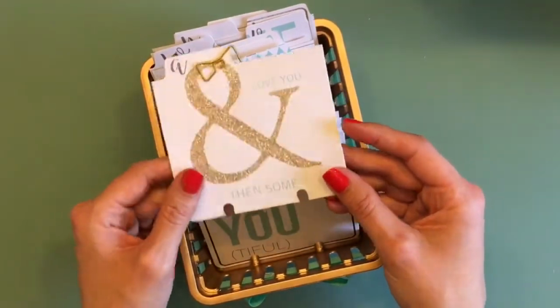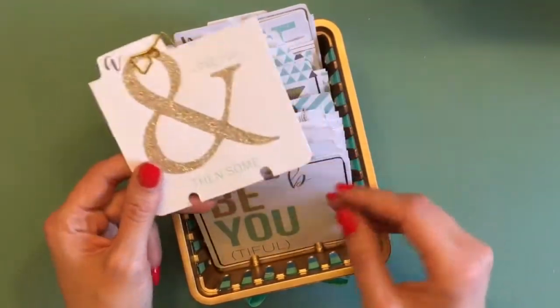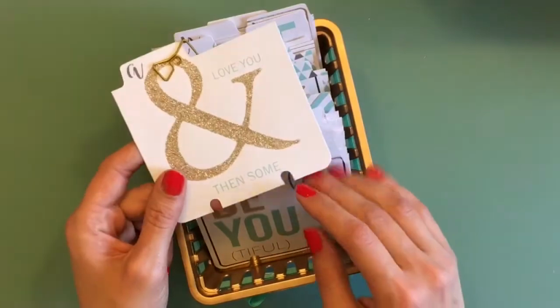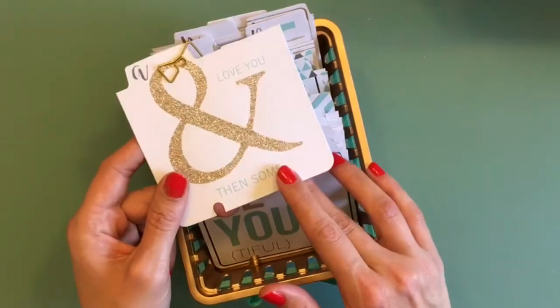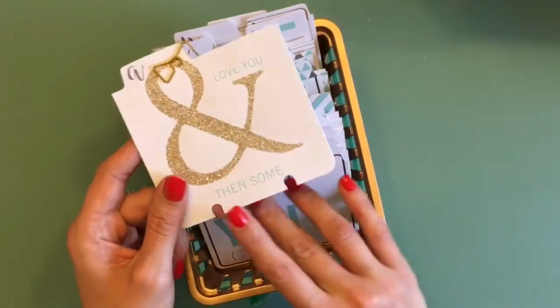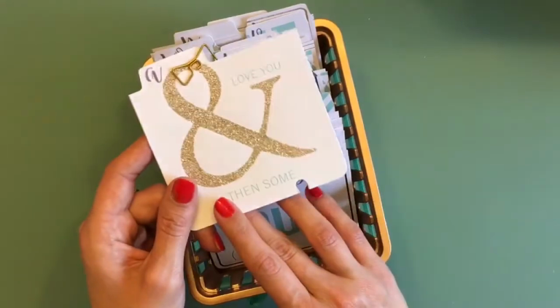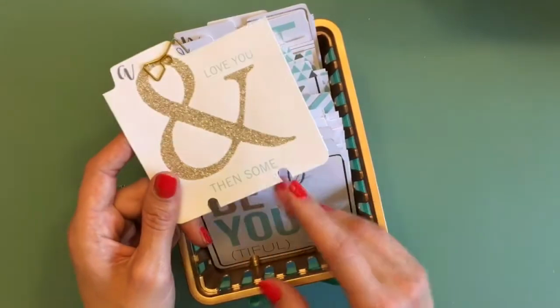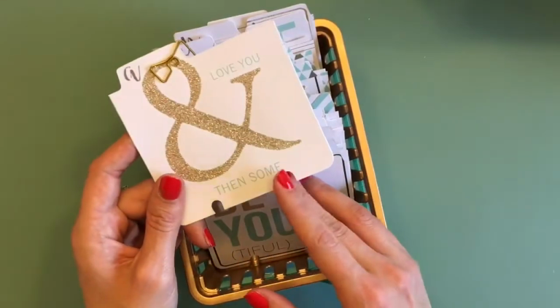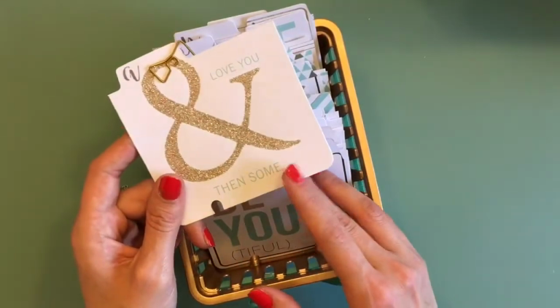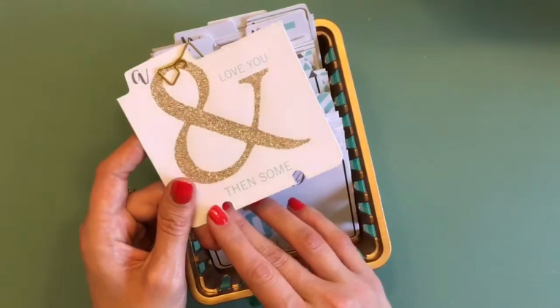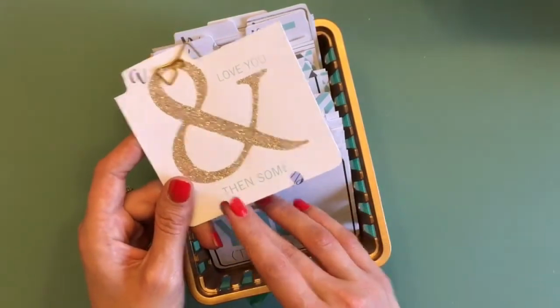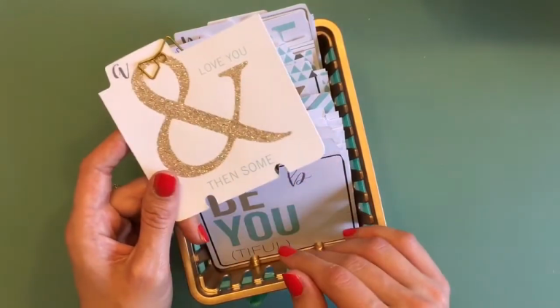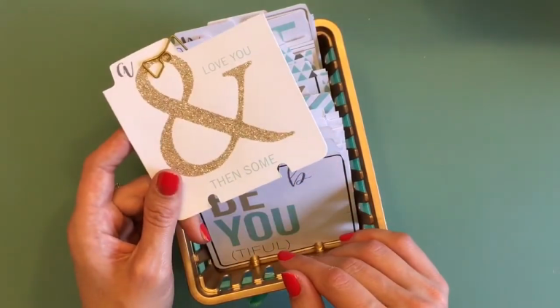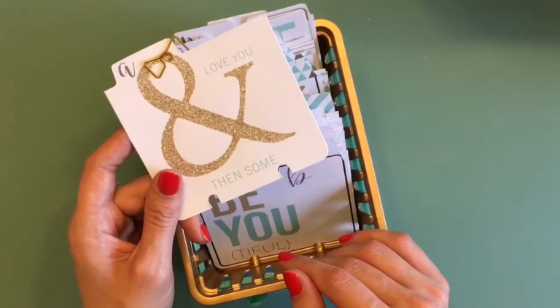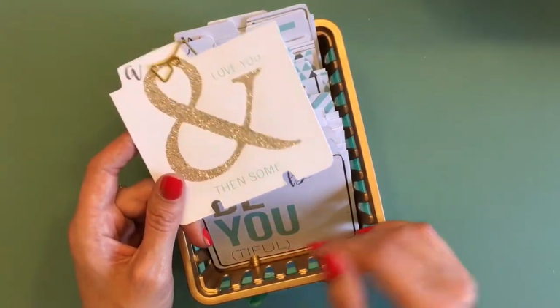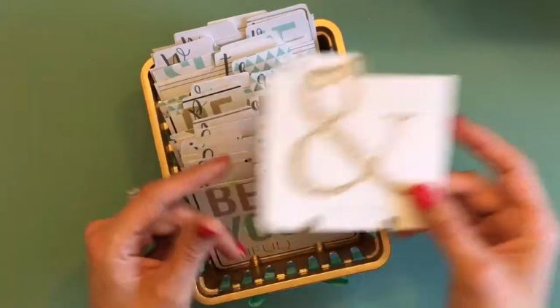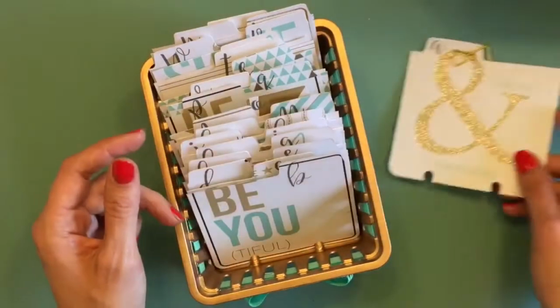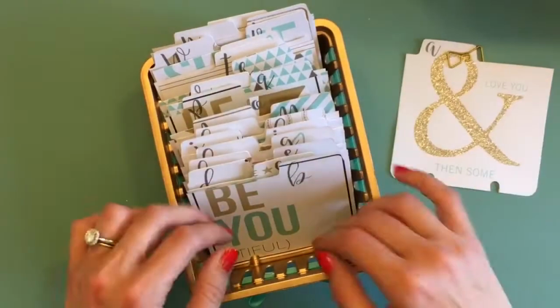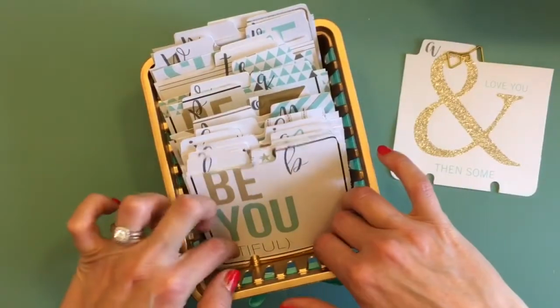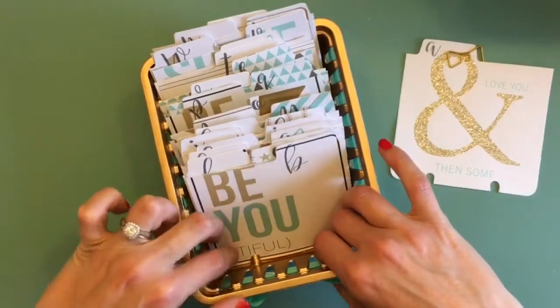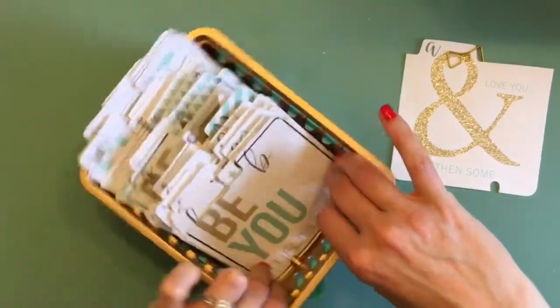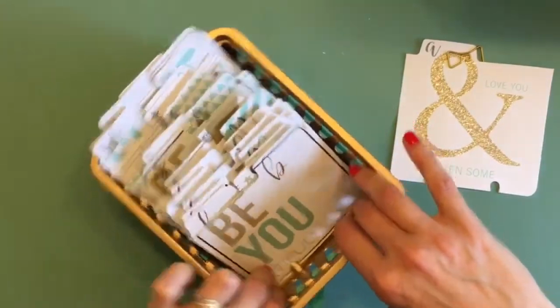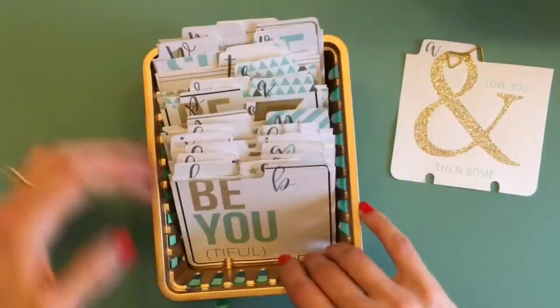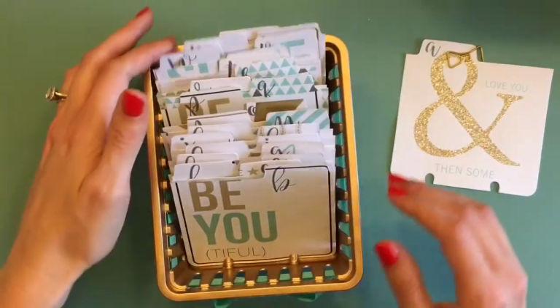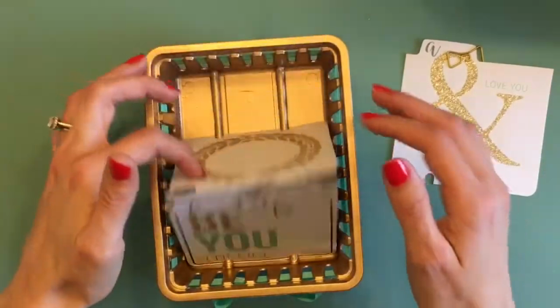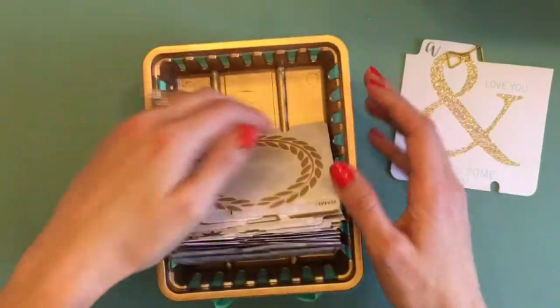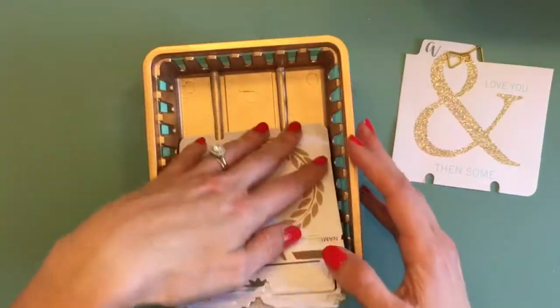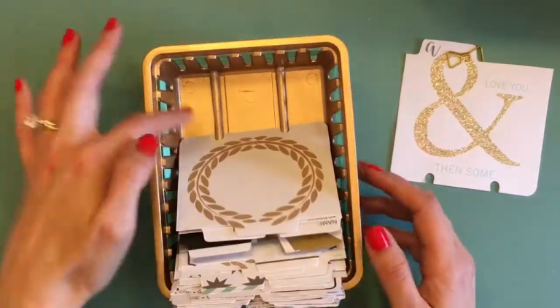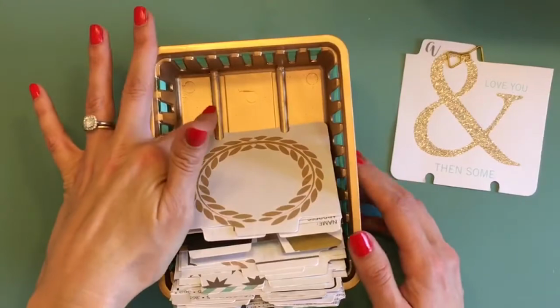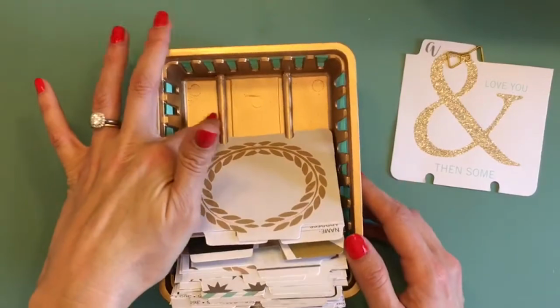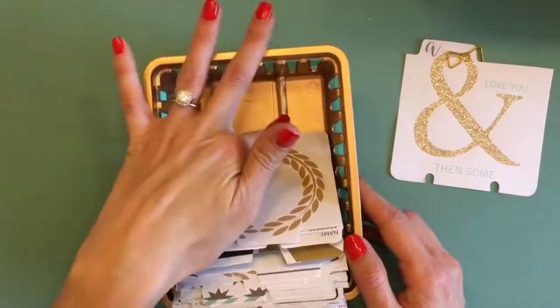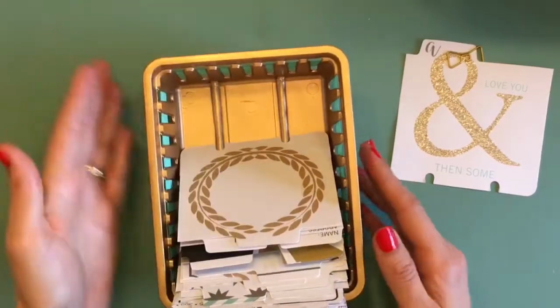Then what I did was hole punch the bottoms and snipped up towards those holes with scissors so that I could put the journaling cards down on these two dowels.